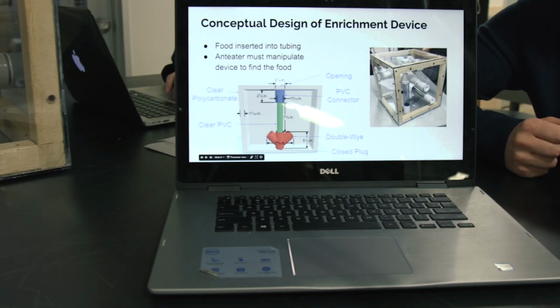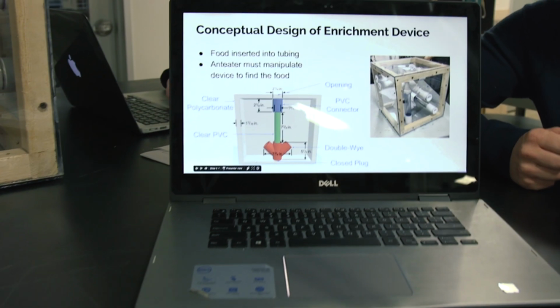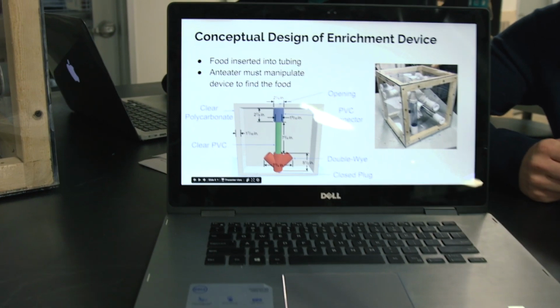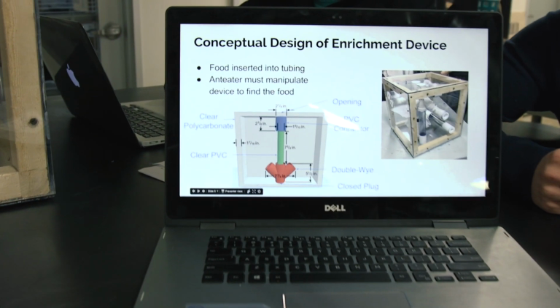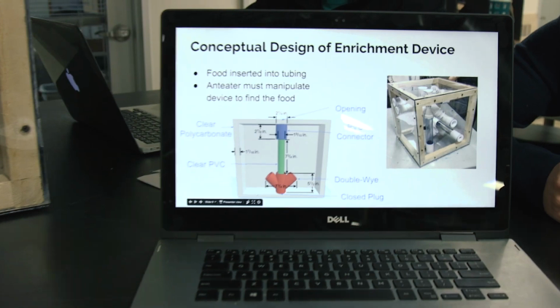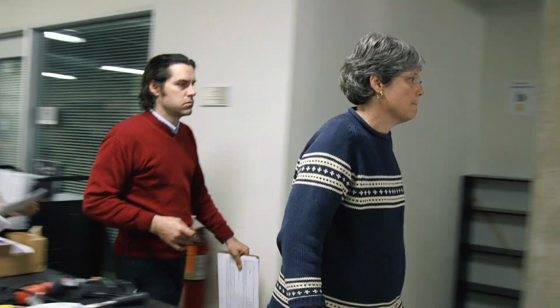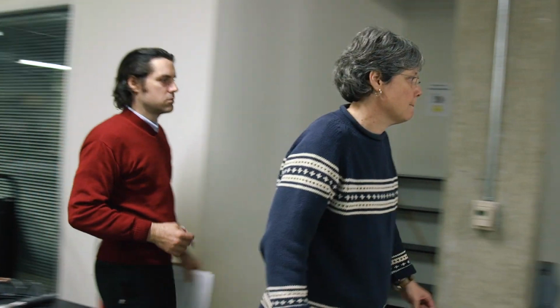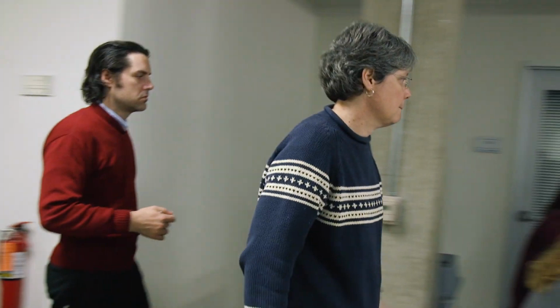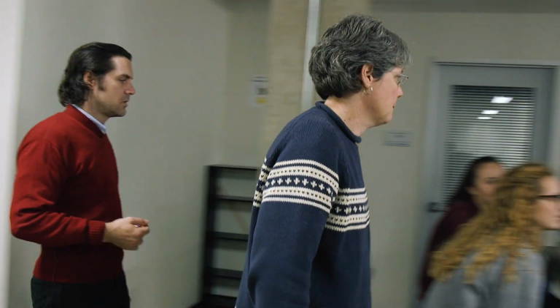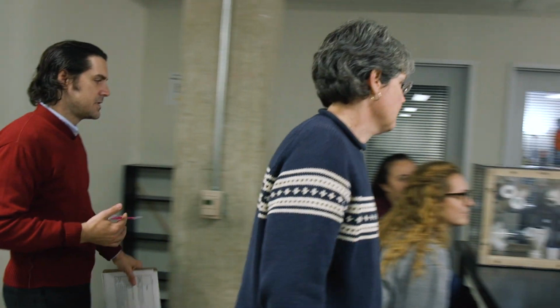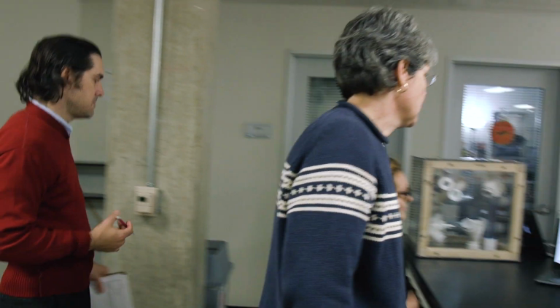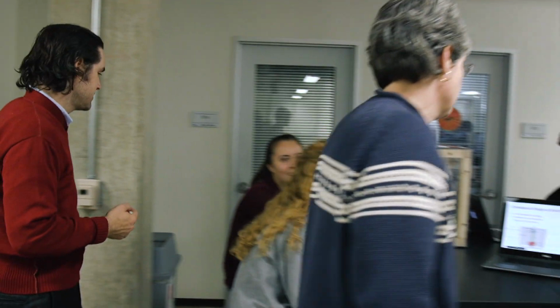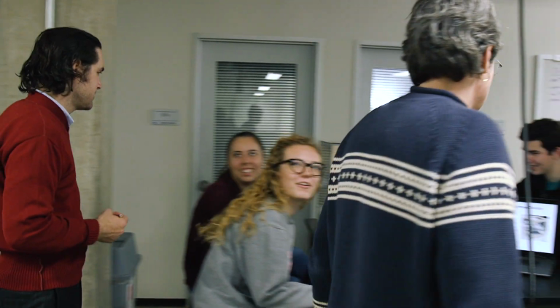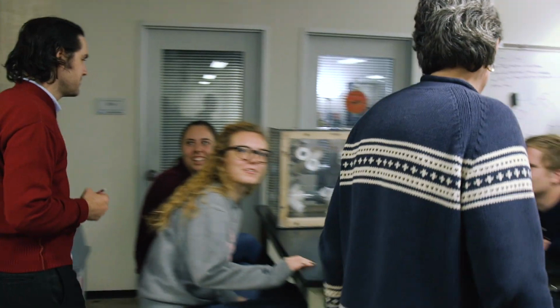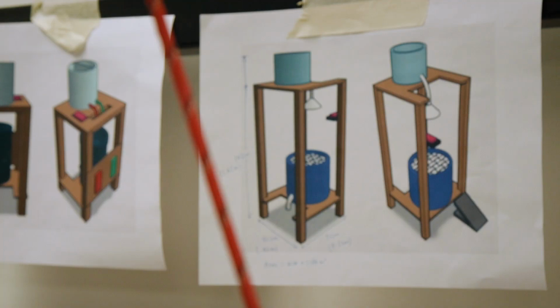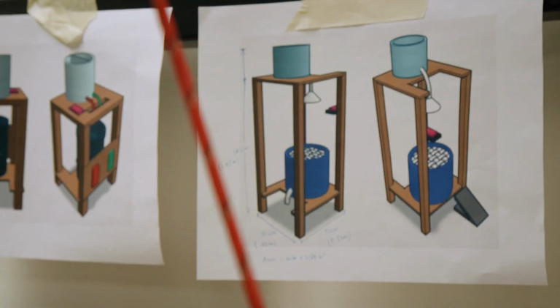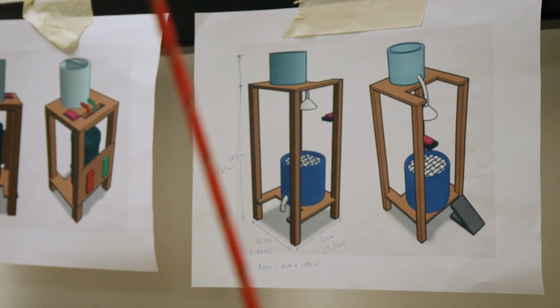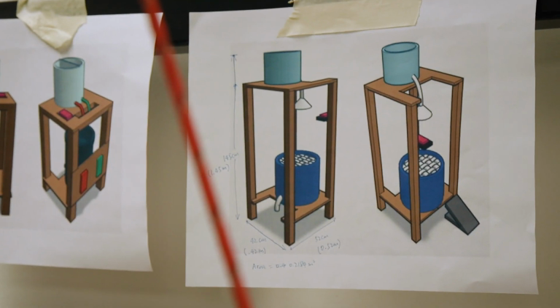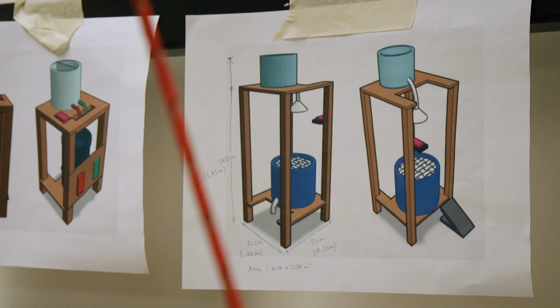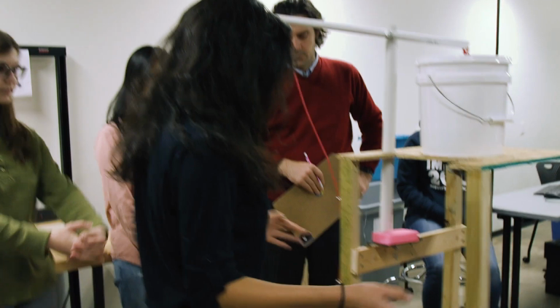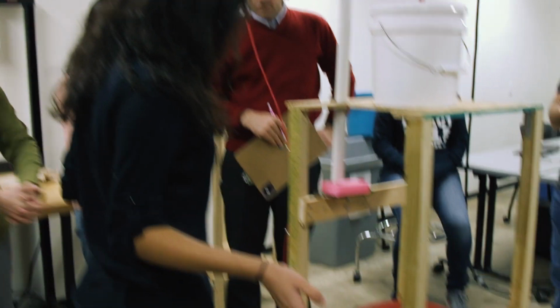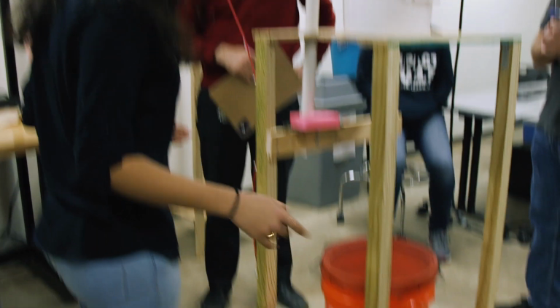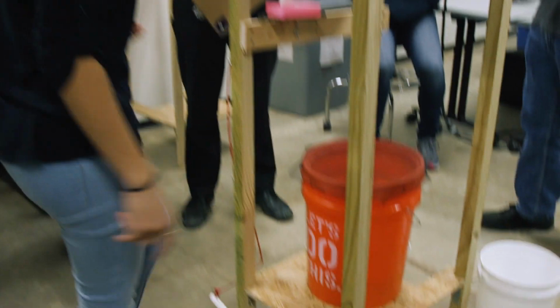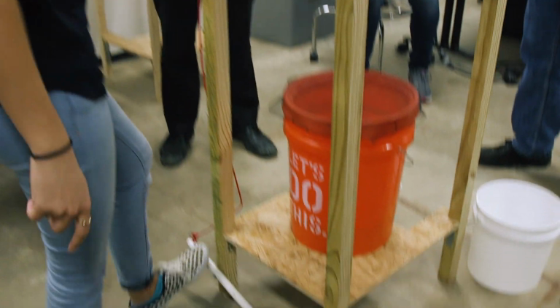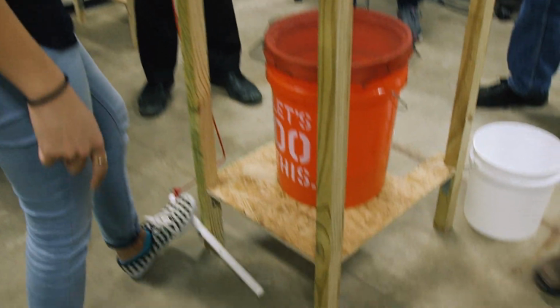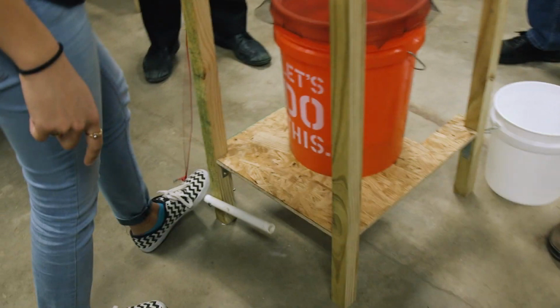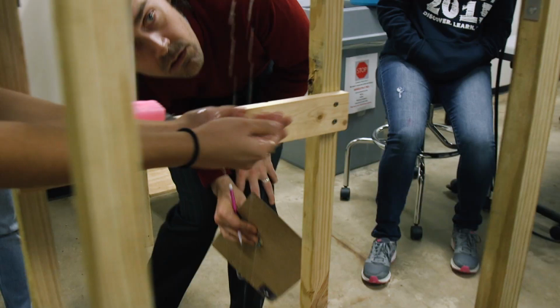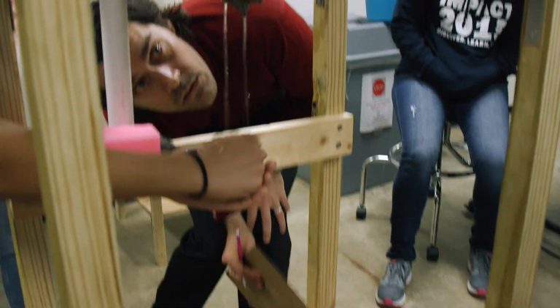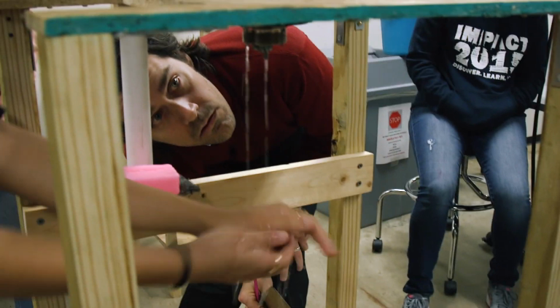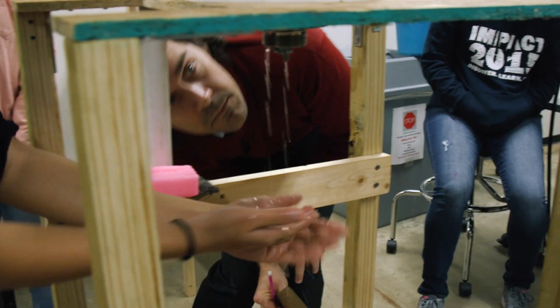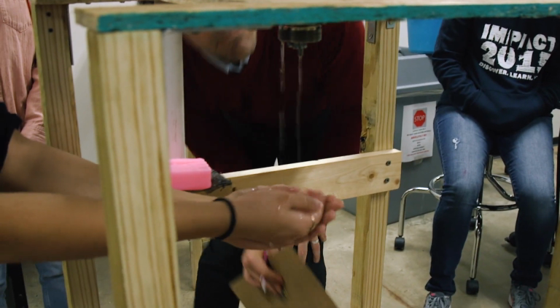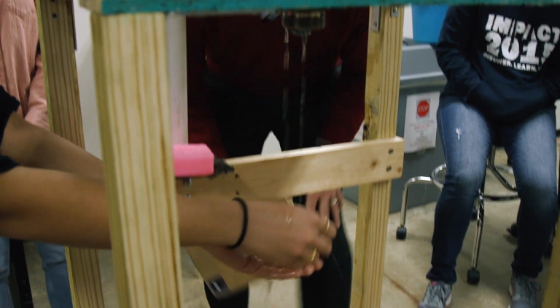Today was our final prototype evaluation. We present the final prototype that we've created to our professors. We show how it works and all the different materials we've used.